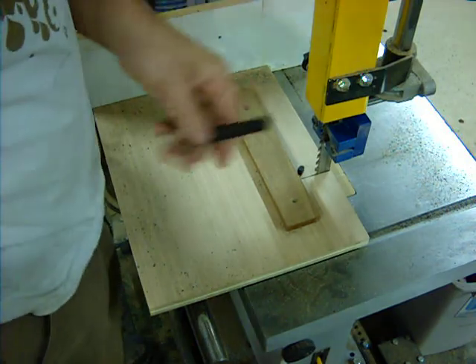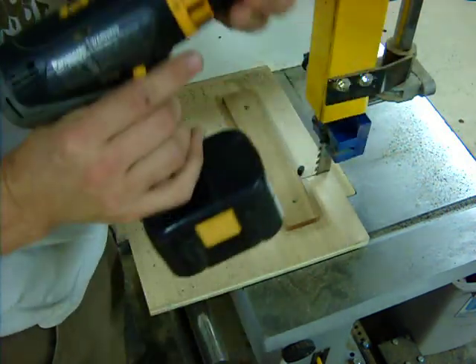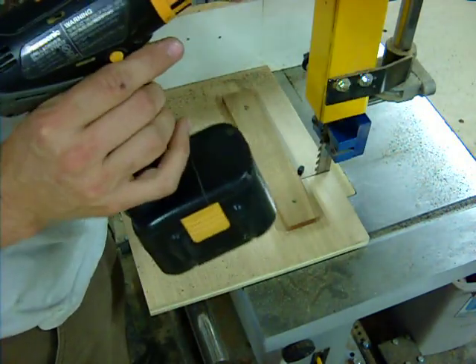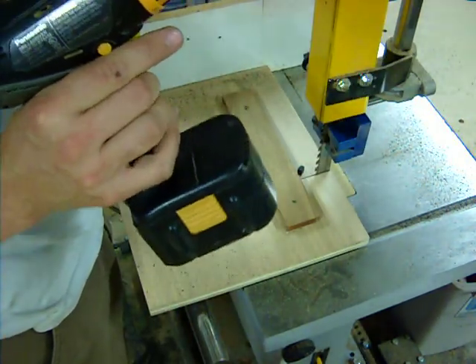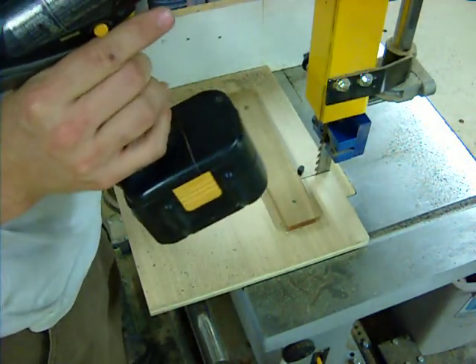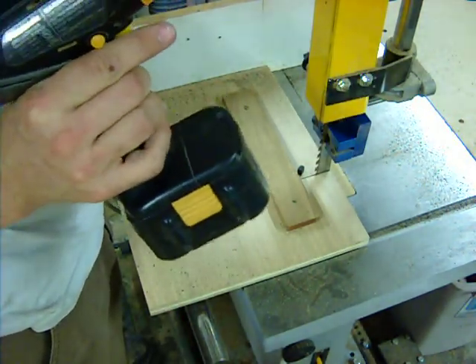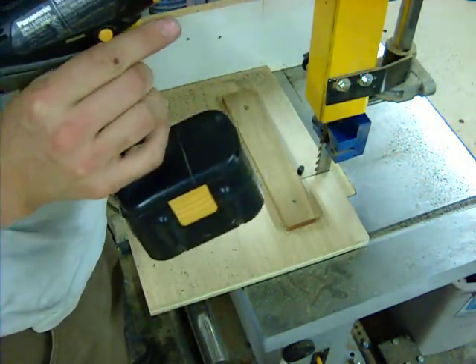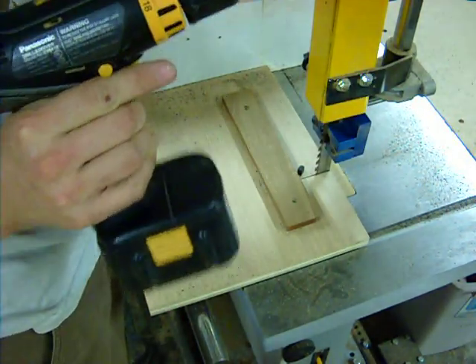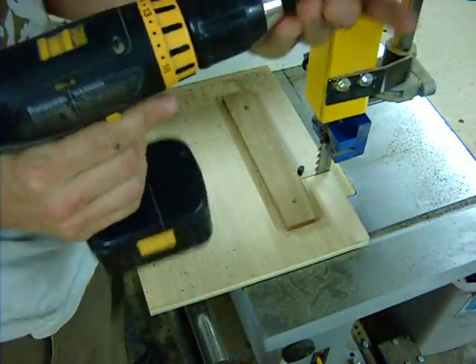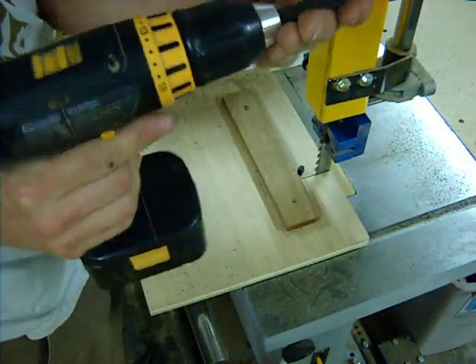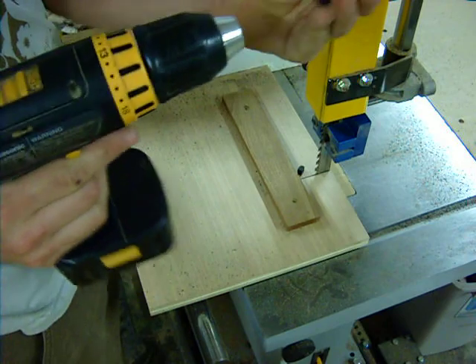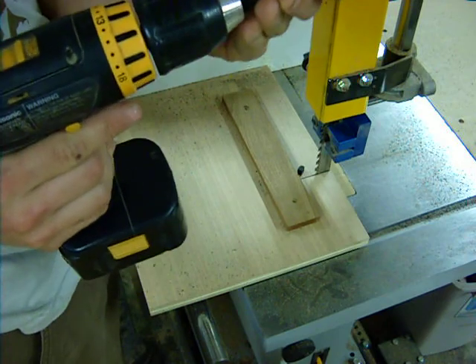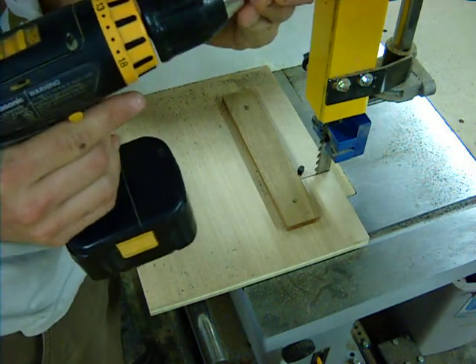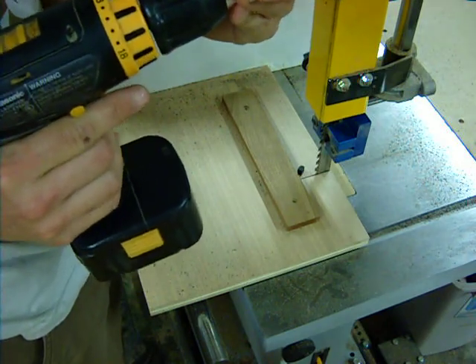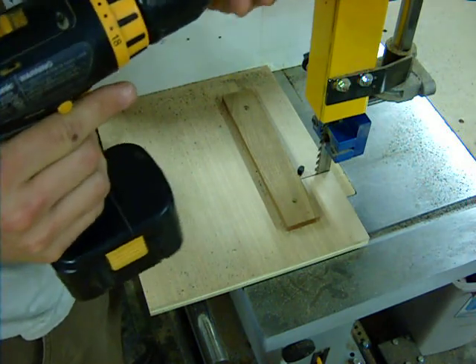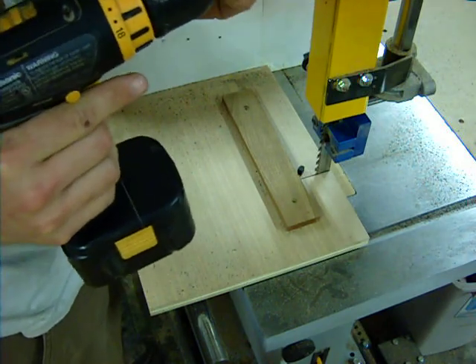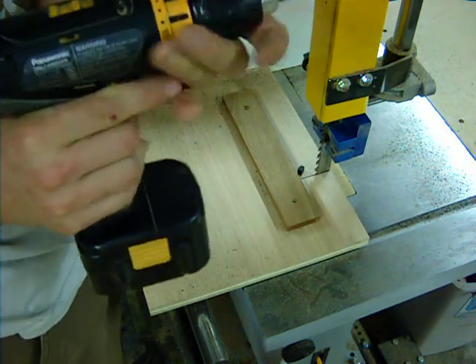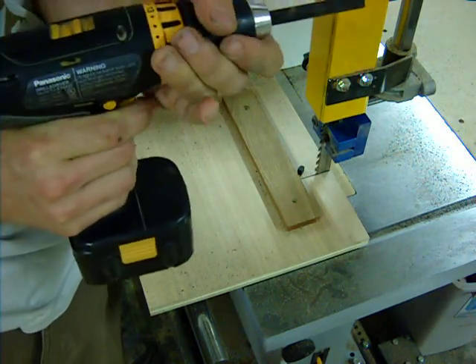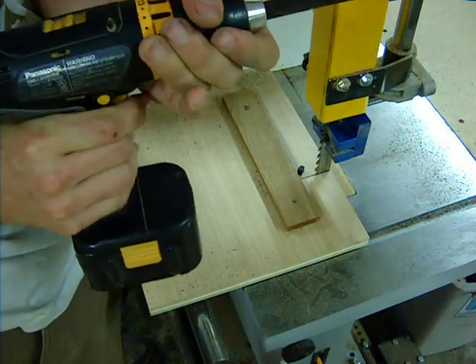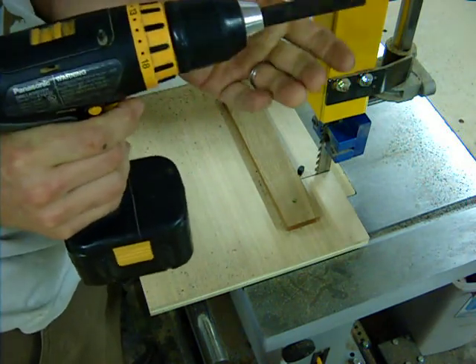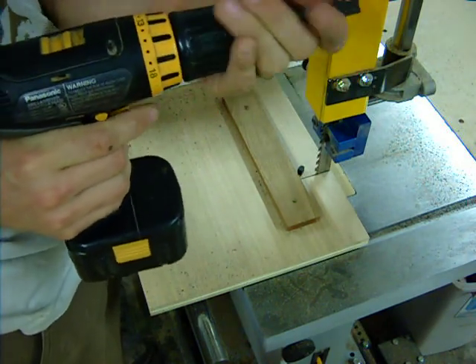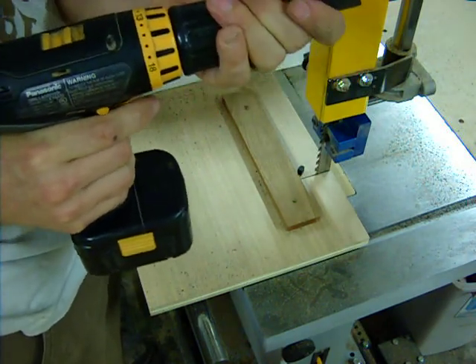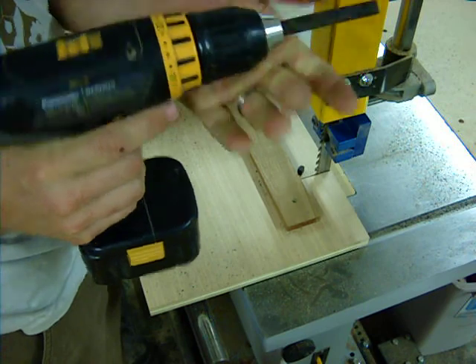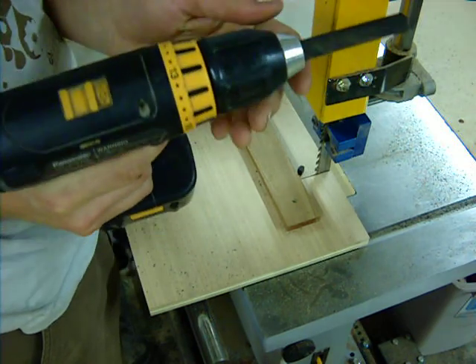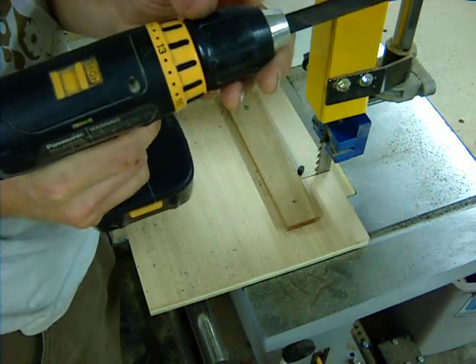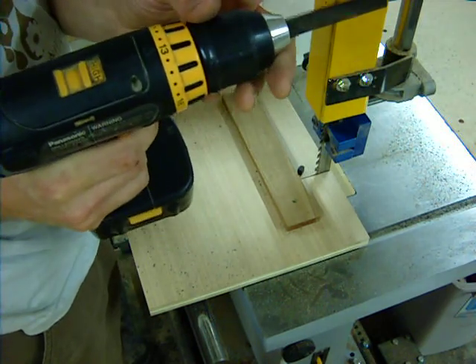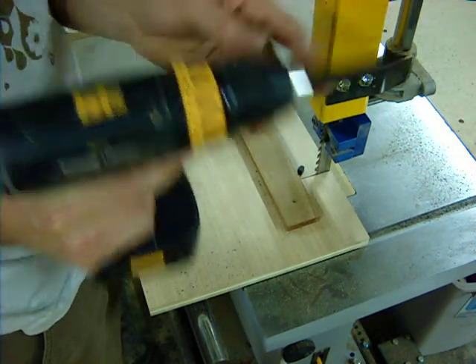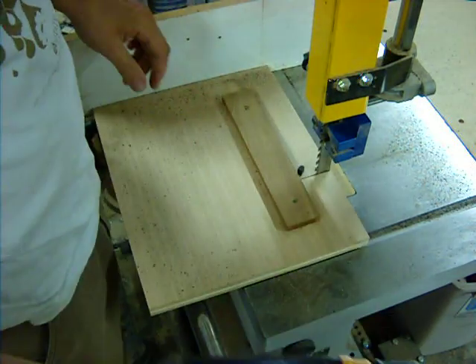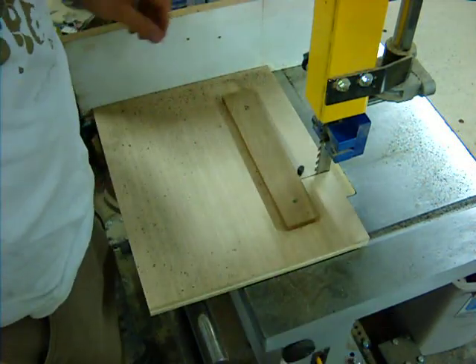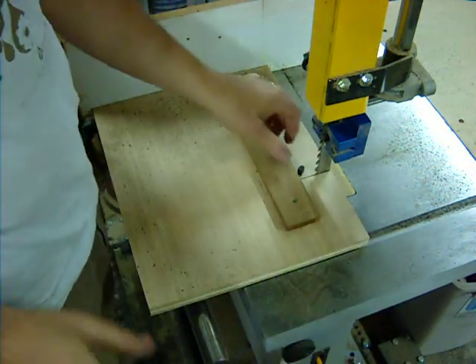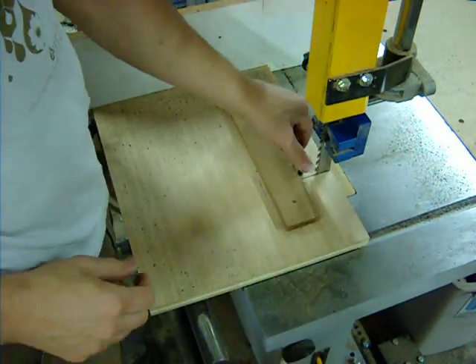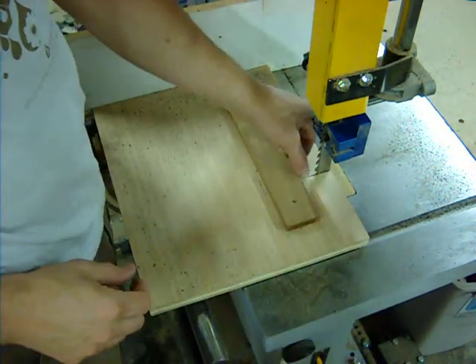Ready to chuck back up in the drill and make more. If I've got a lot to do, I will set up two drills with two blanks and do it a little more production style. You can make a lot of these pretty quick this way.